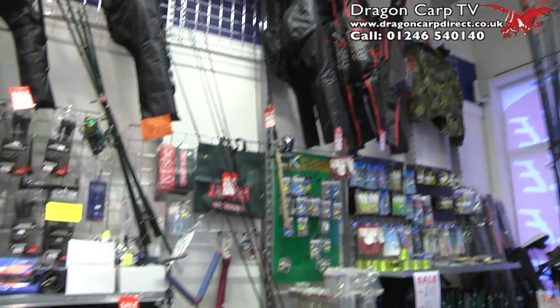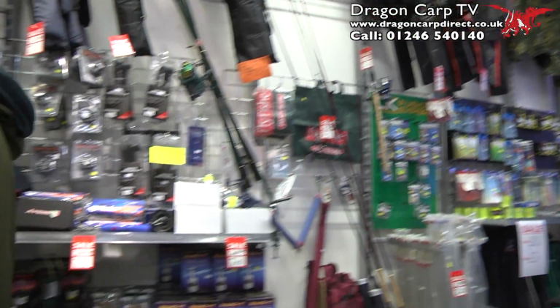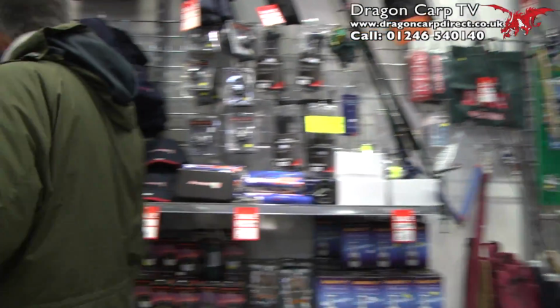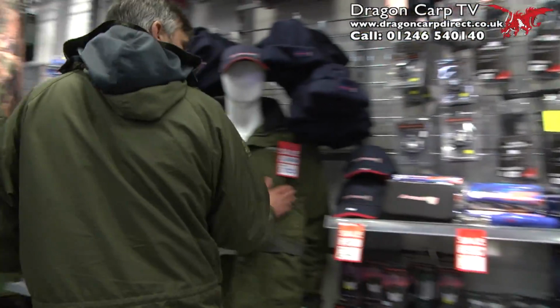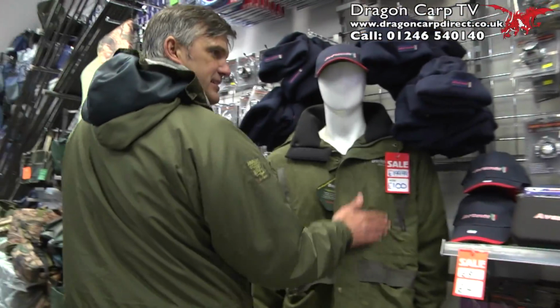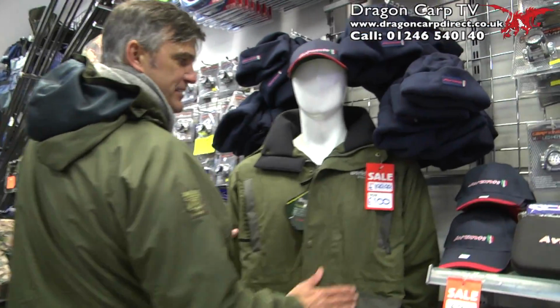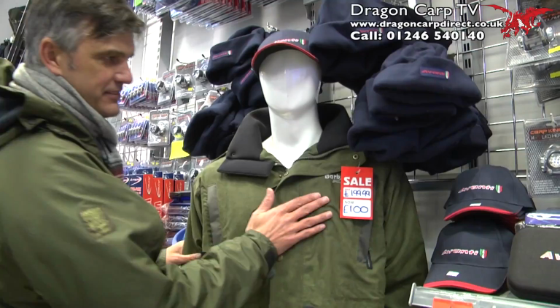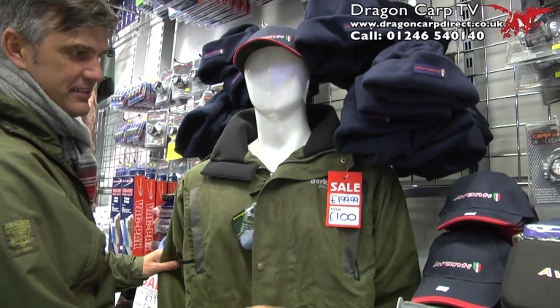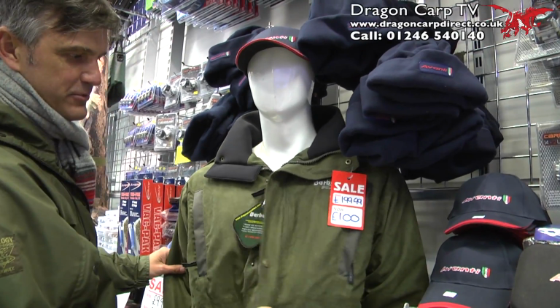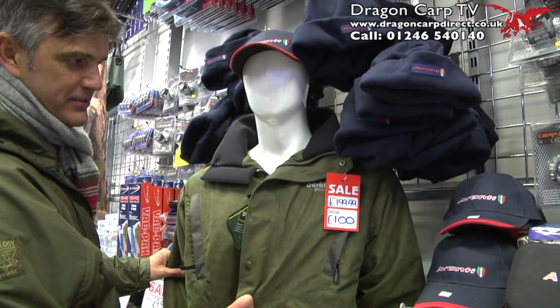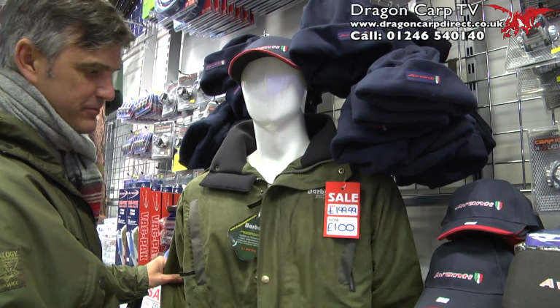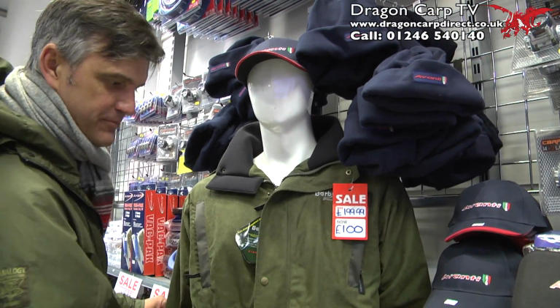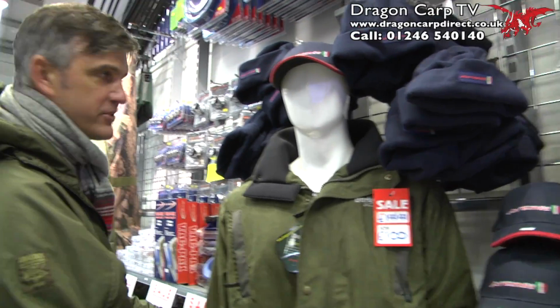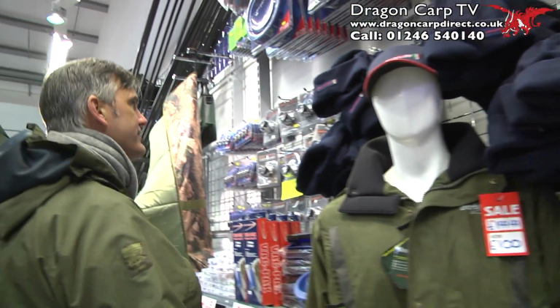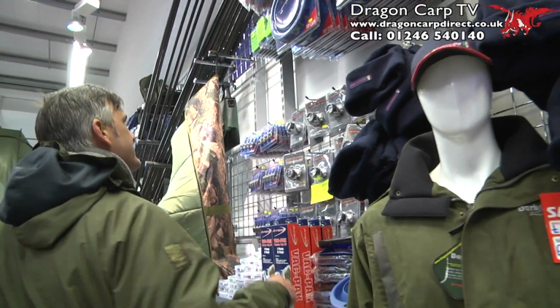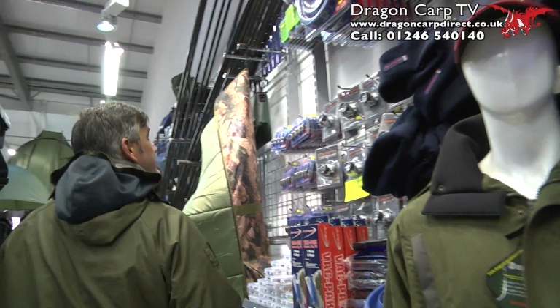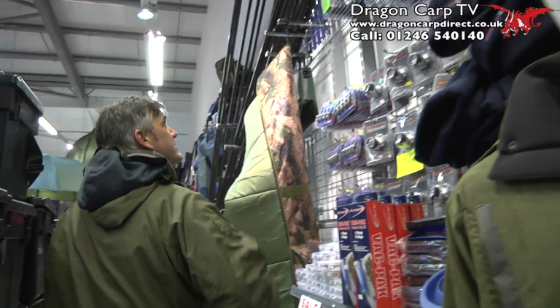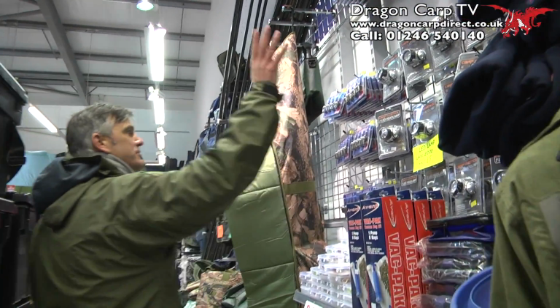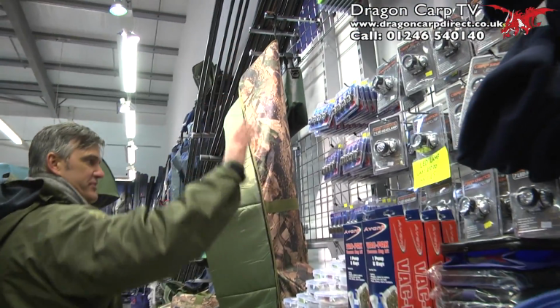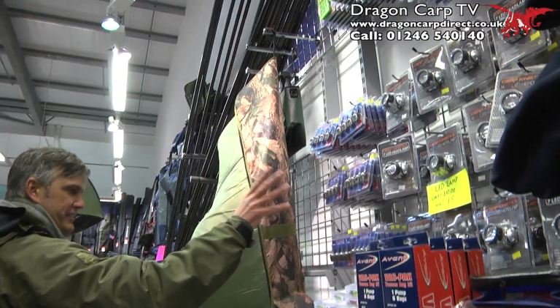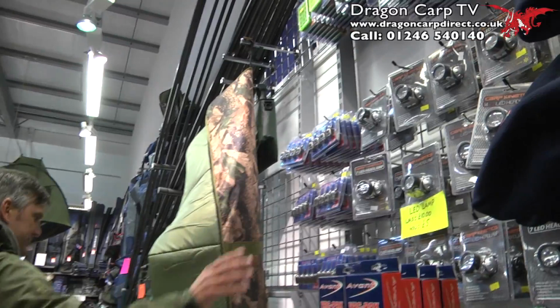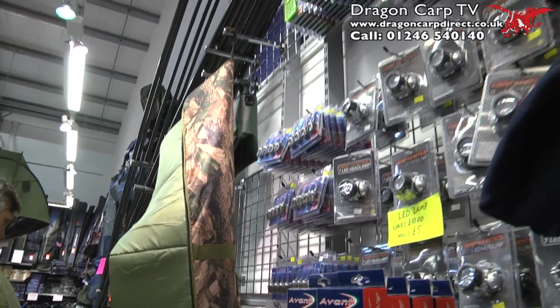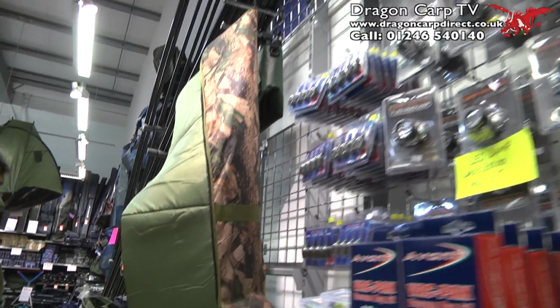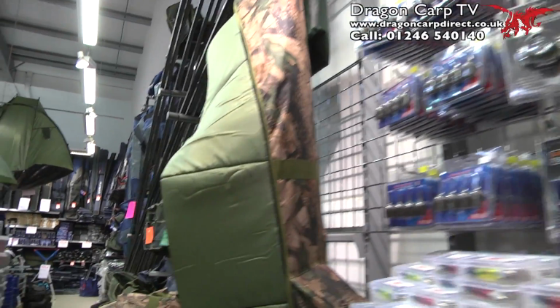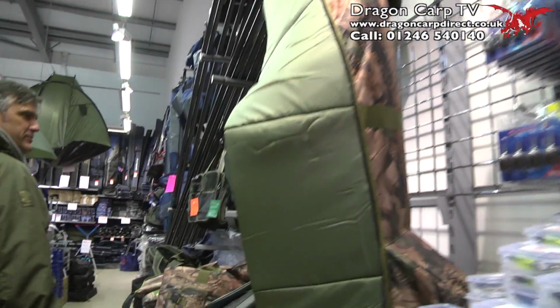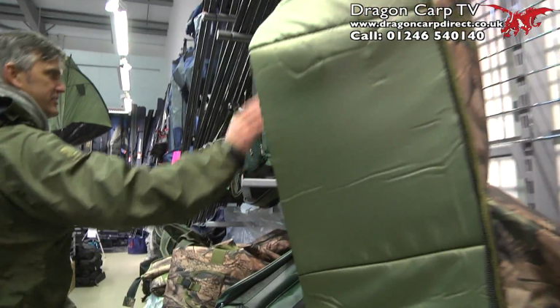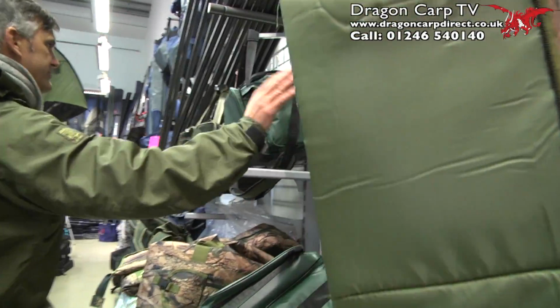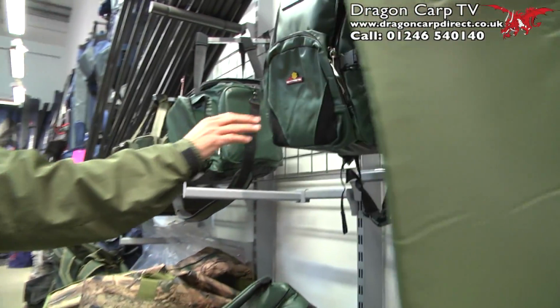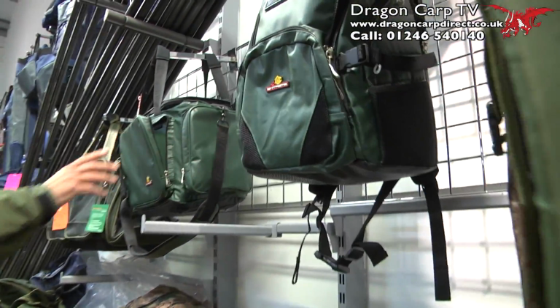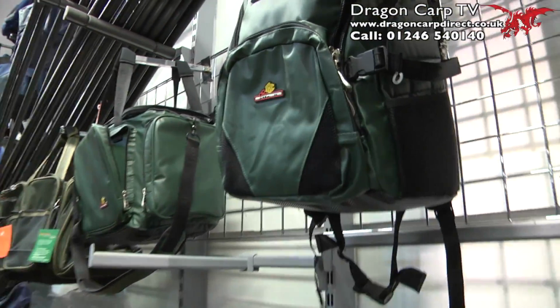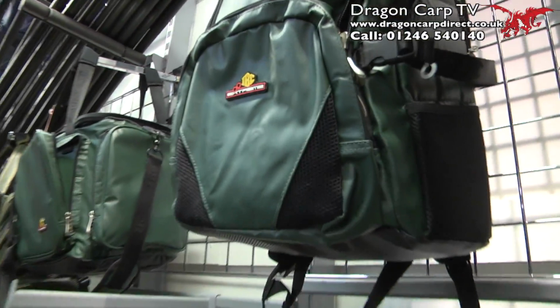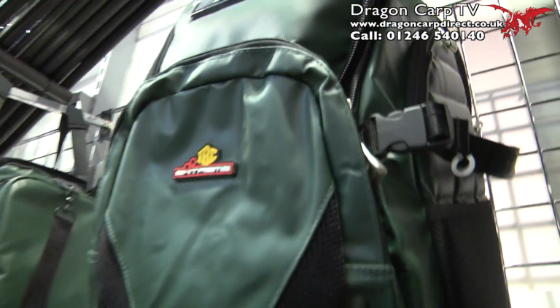Keep coming — this is a nice piece of kit. £200 down to £100. Barbel jacket. Loads of different sets, feeders. We've got some JRC stuff — we're stocking that now. Really nice.